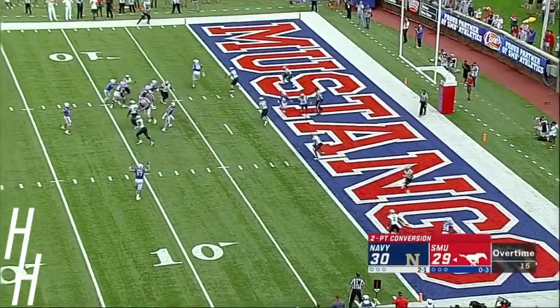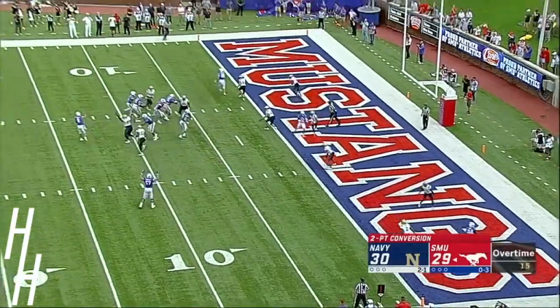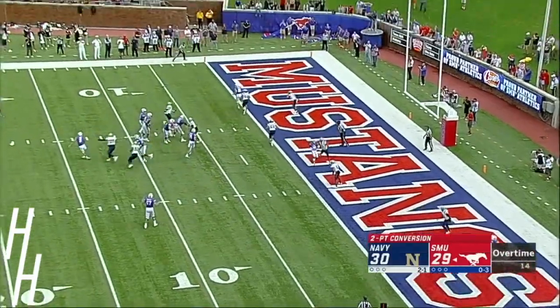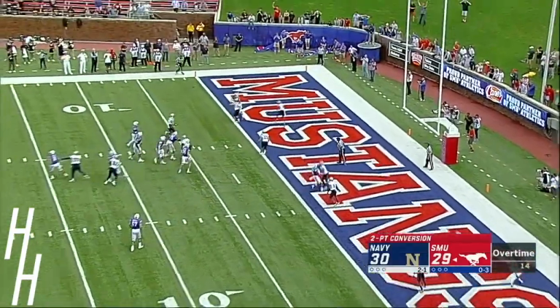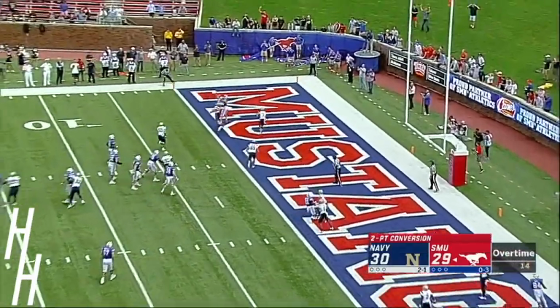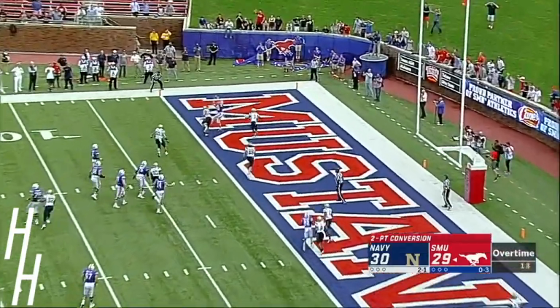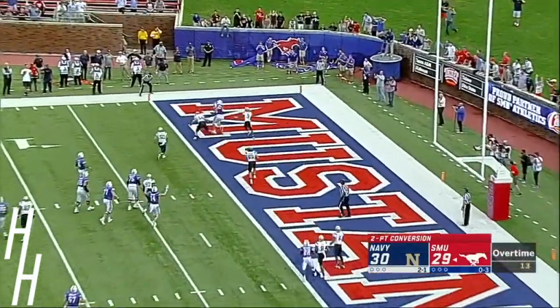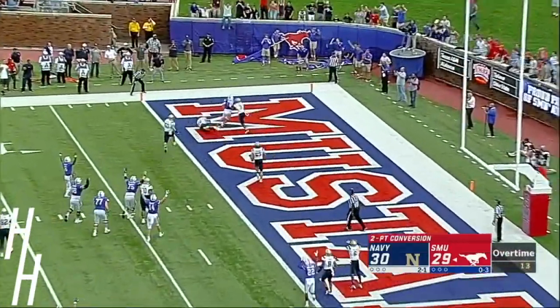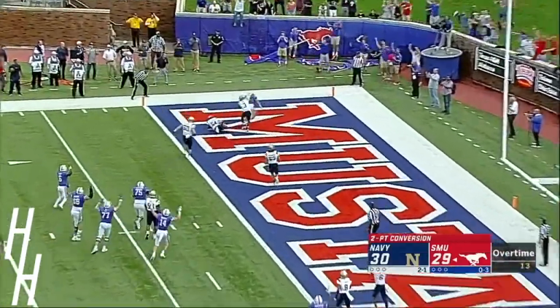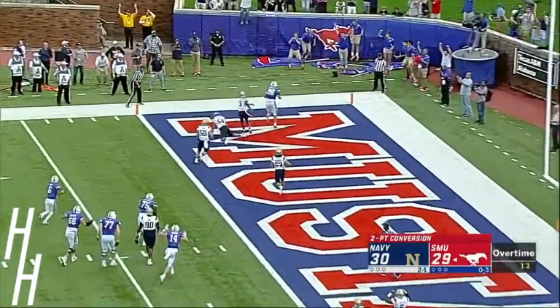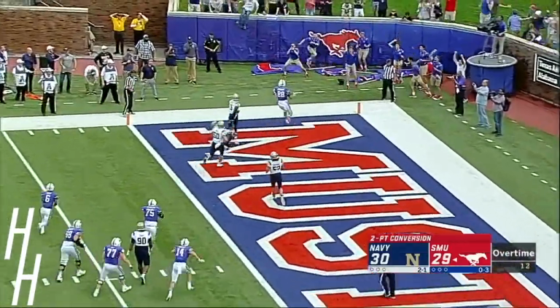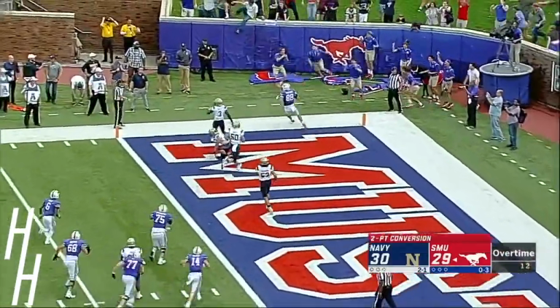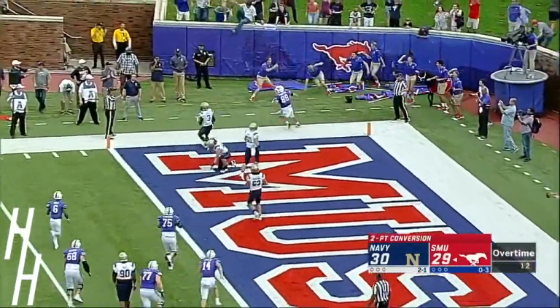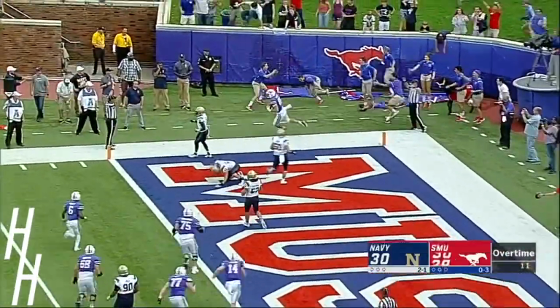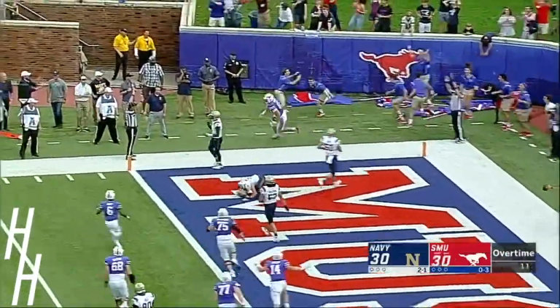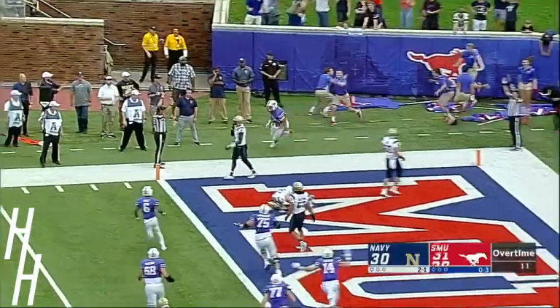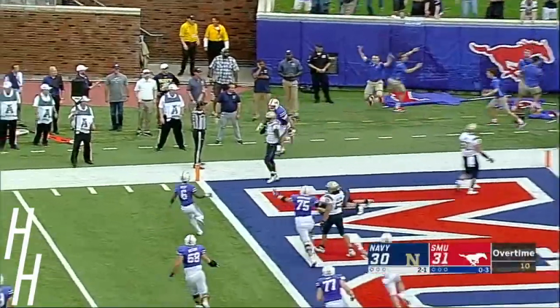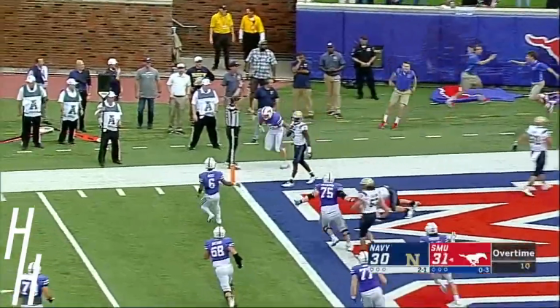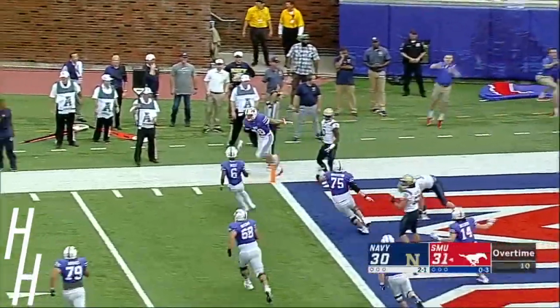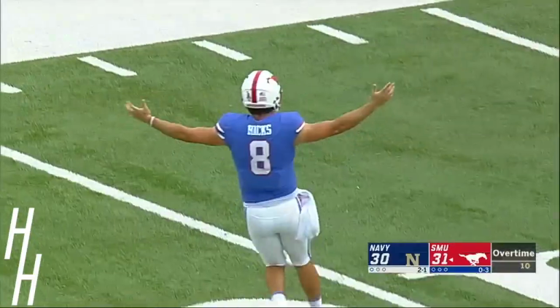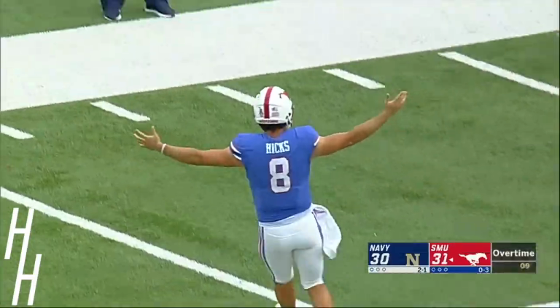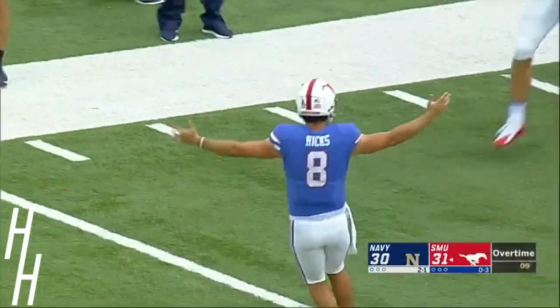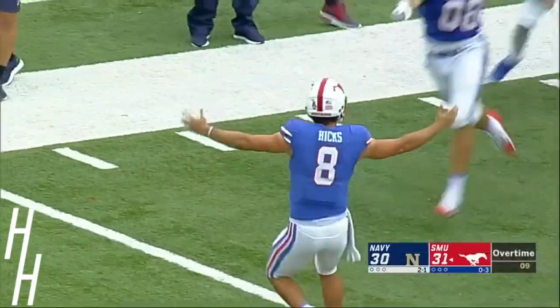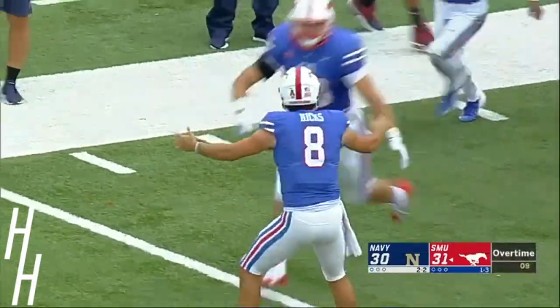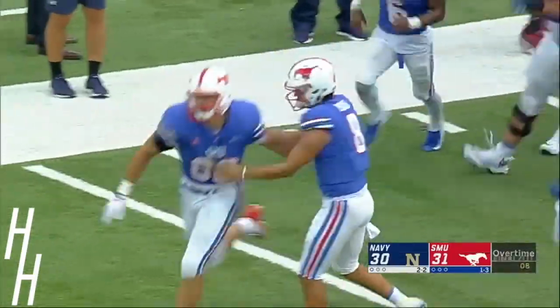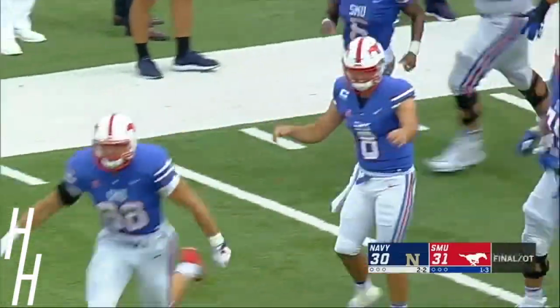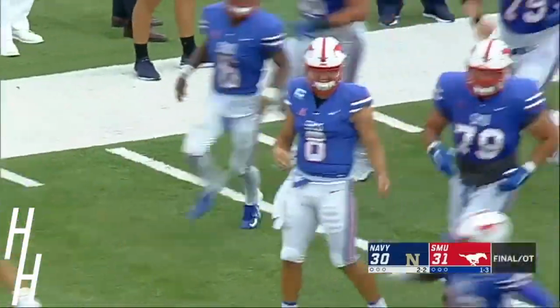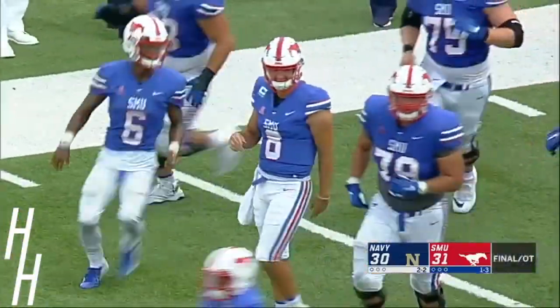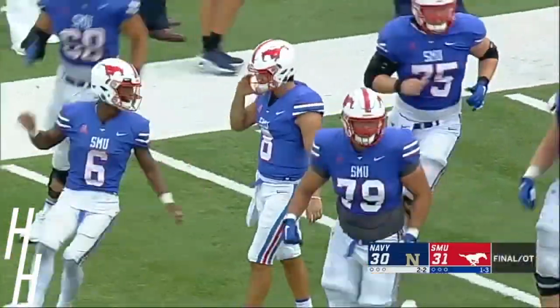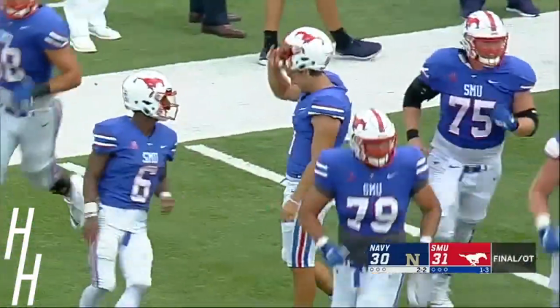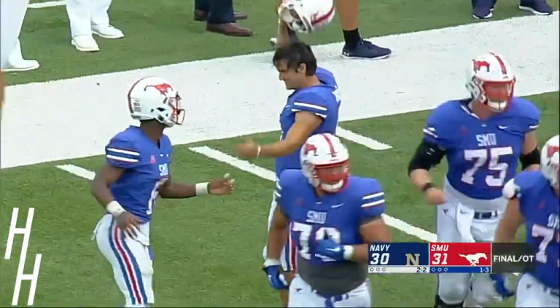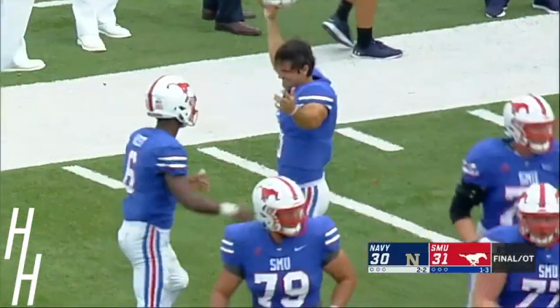The throw to the left side — it is caught. Two-point conversion. Hunter Thetford wins it for SMU.